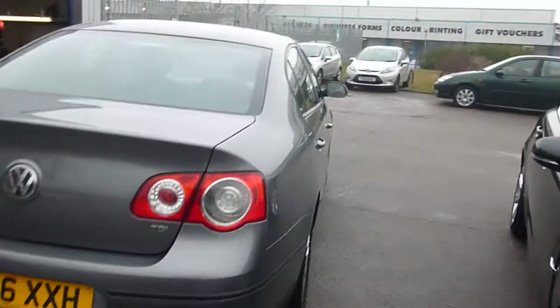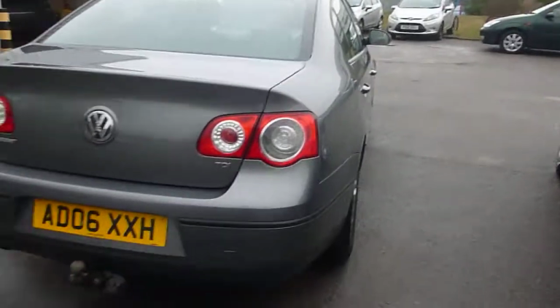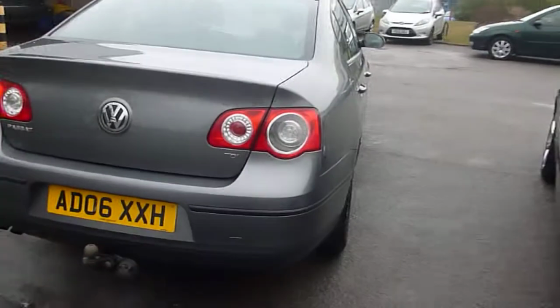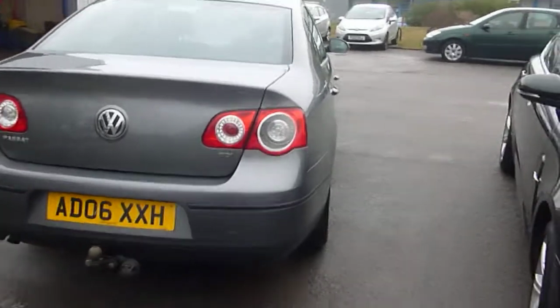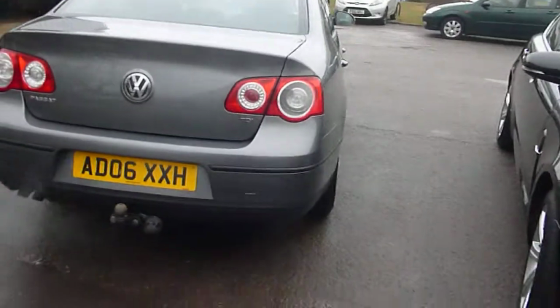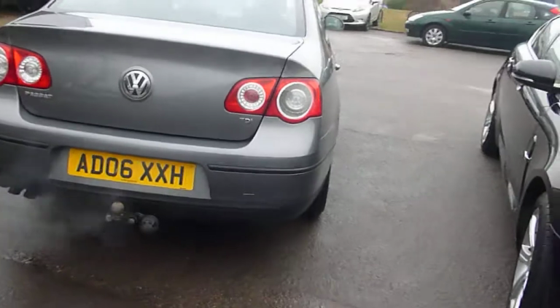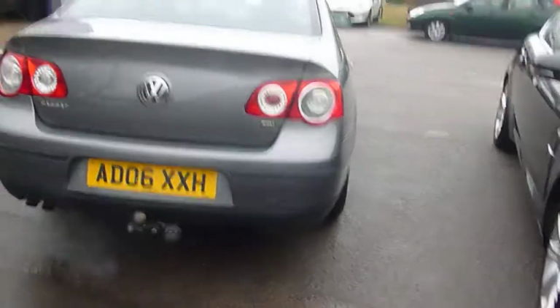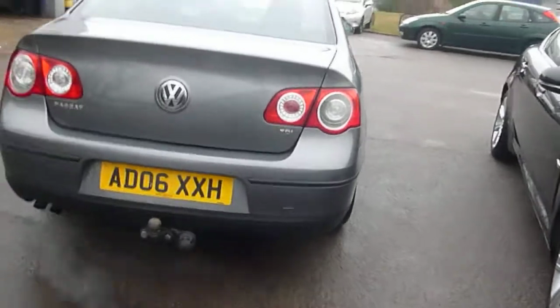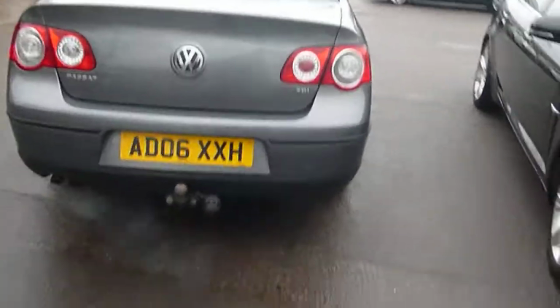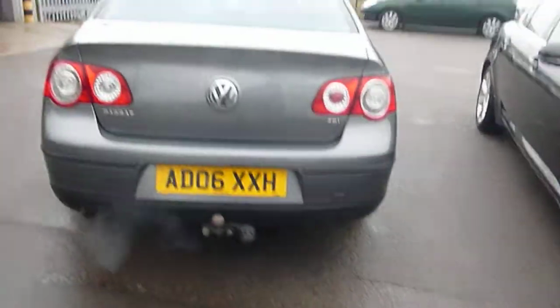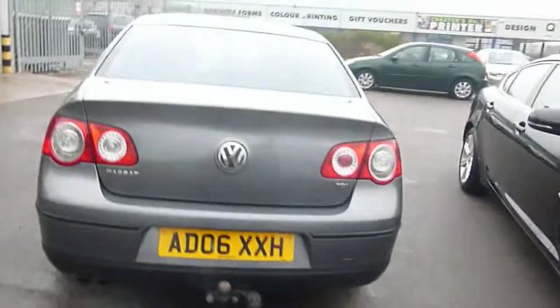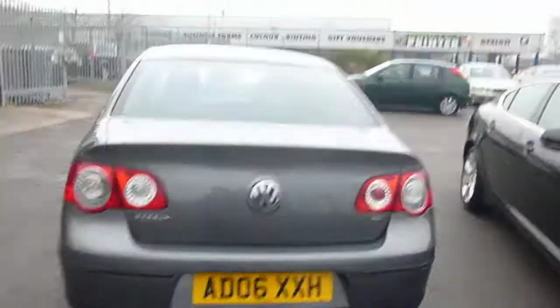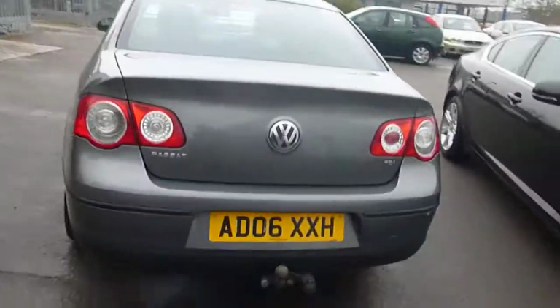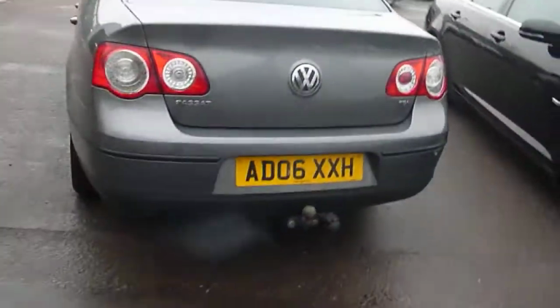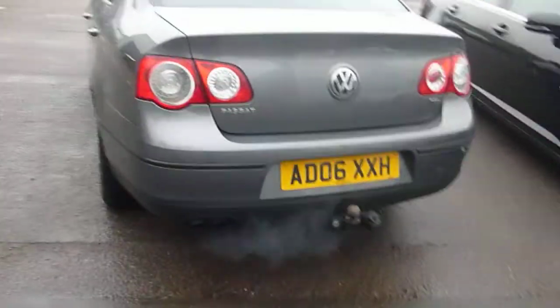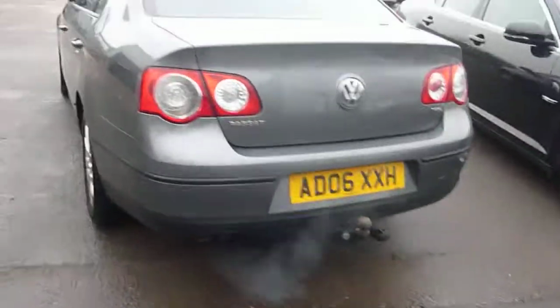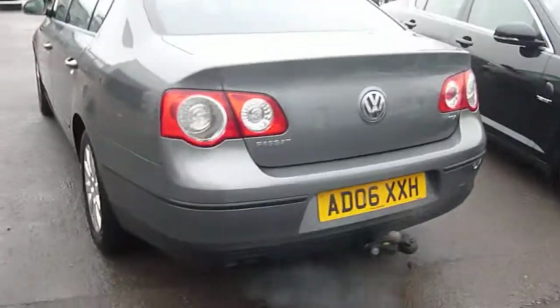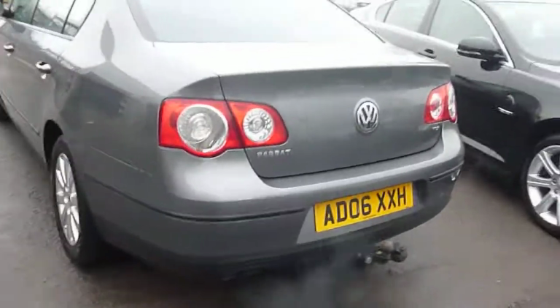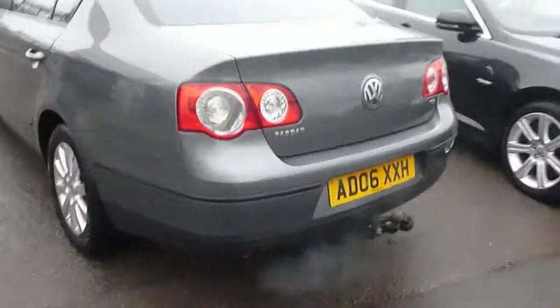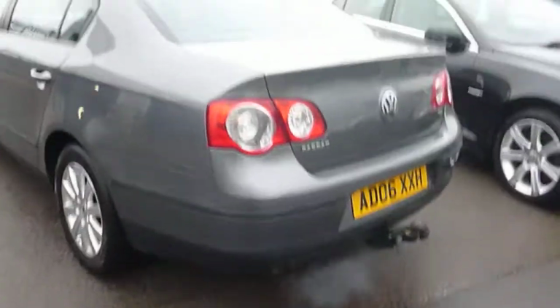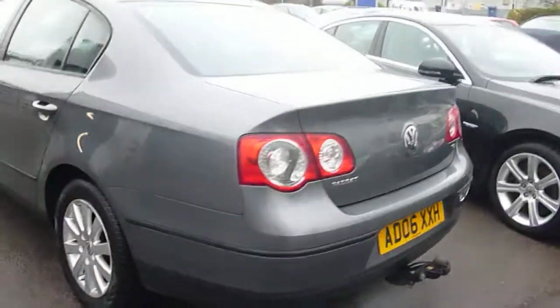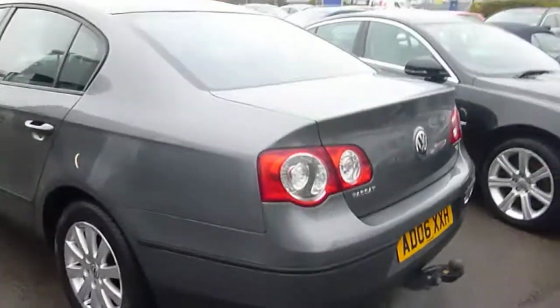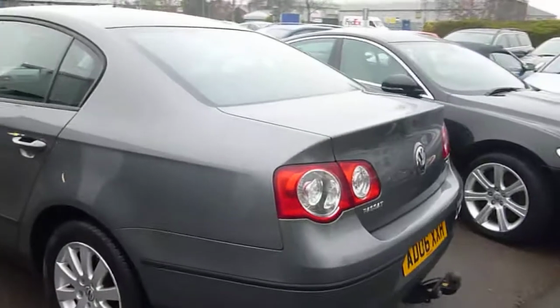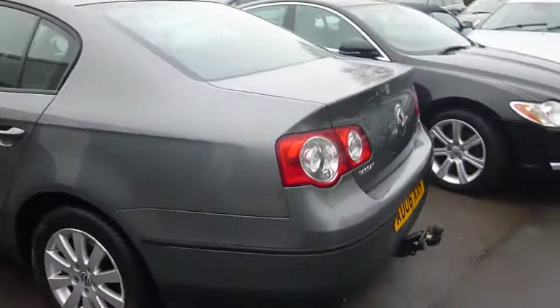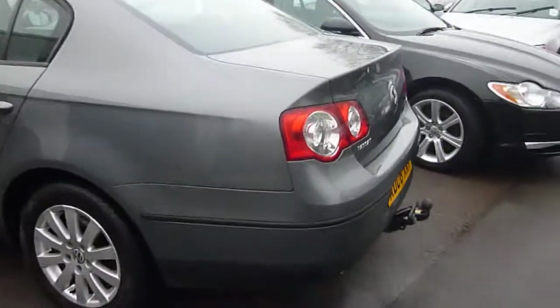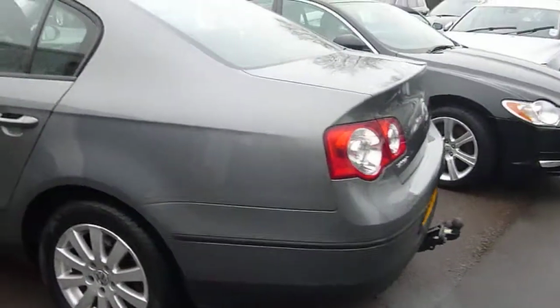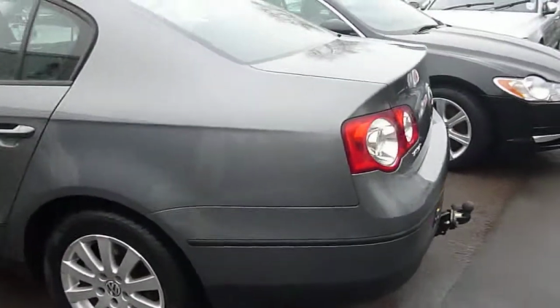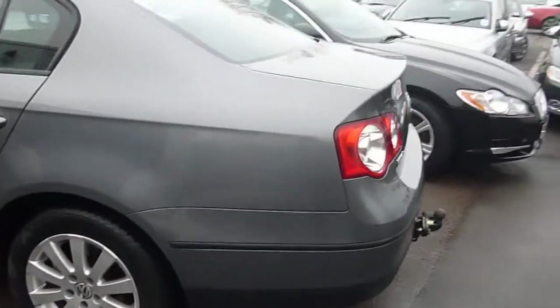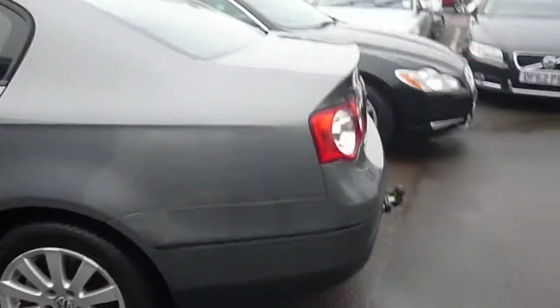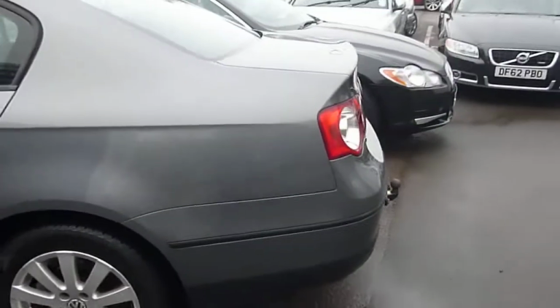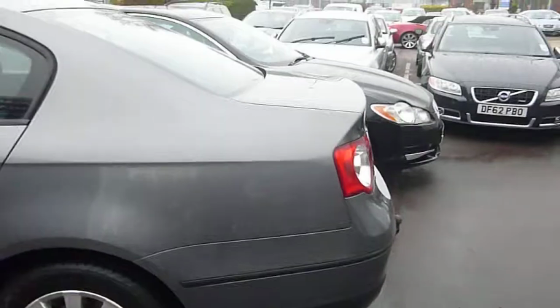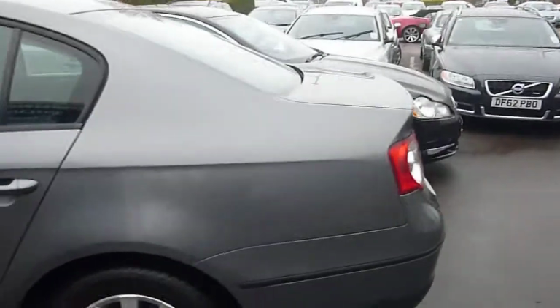Got a tow bar. Both rear tyres are good, wheels are good.